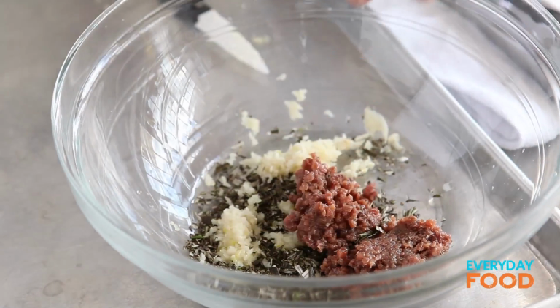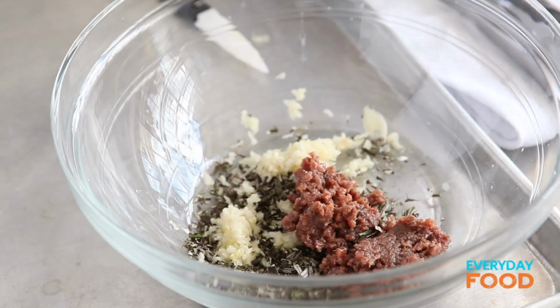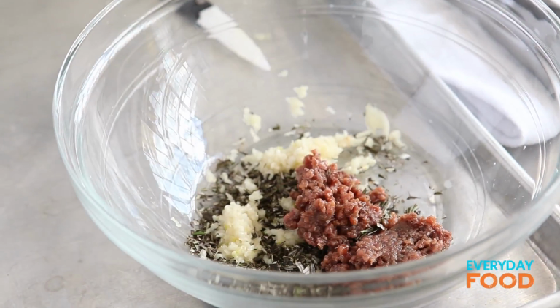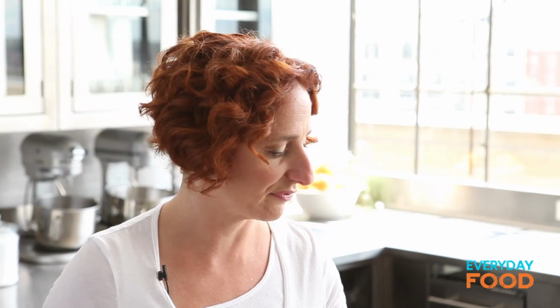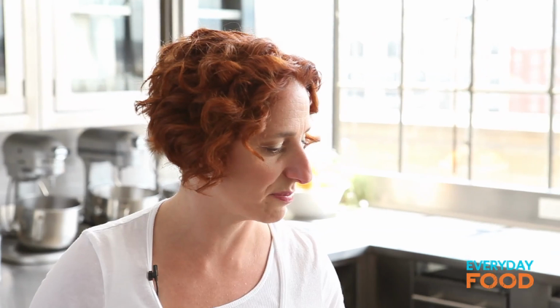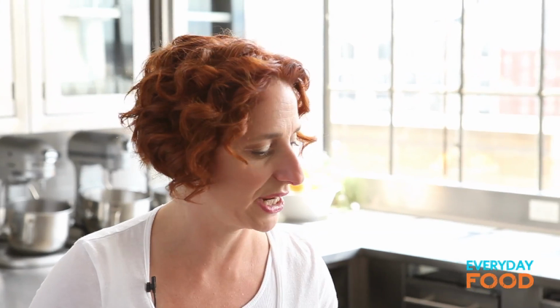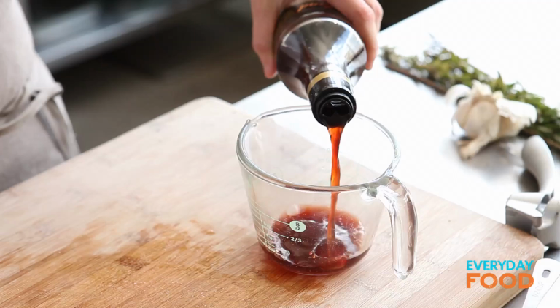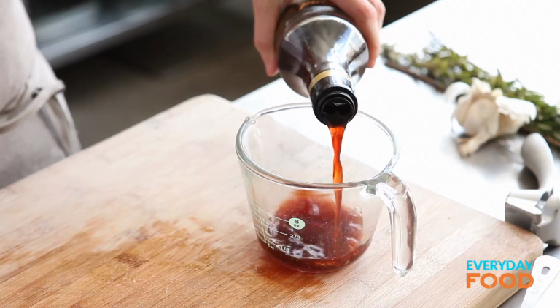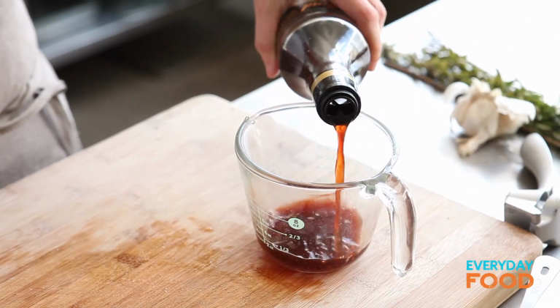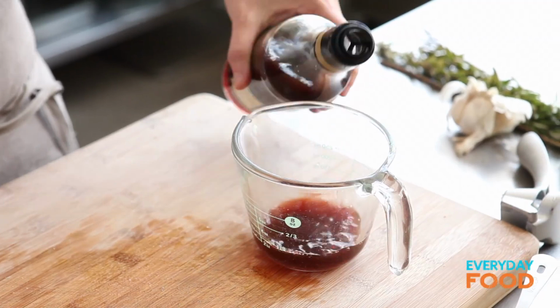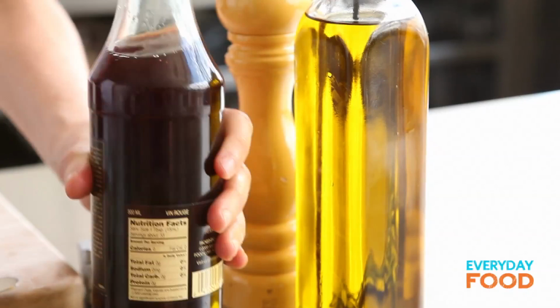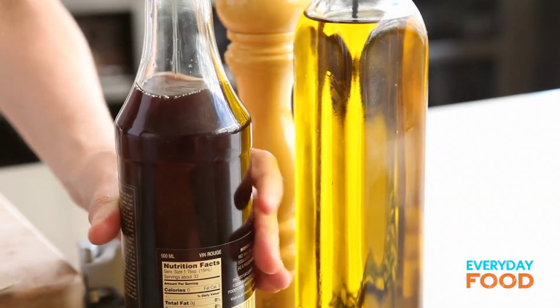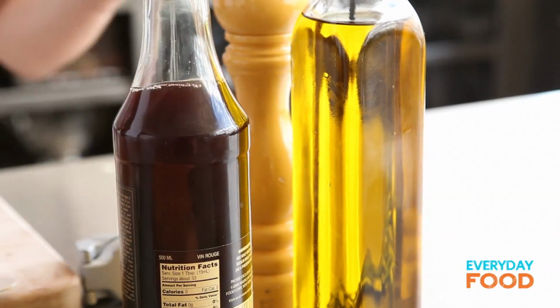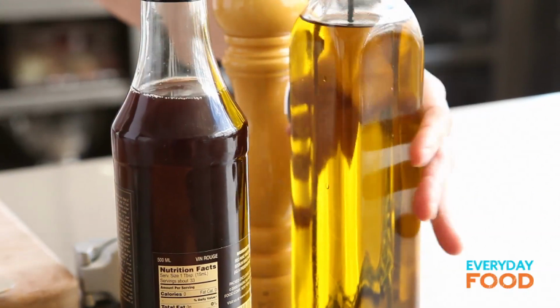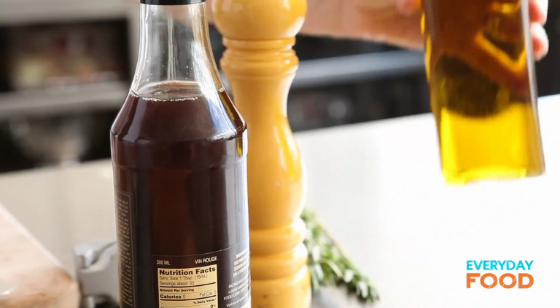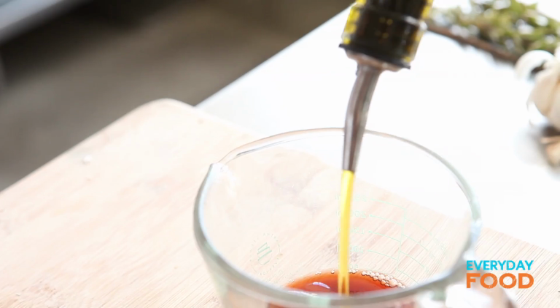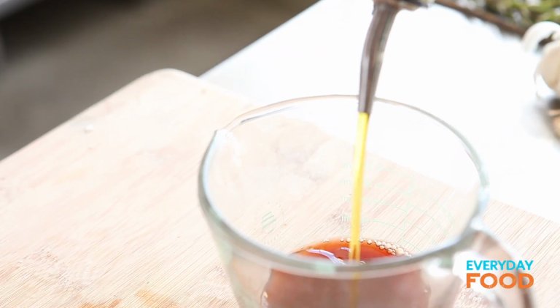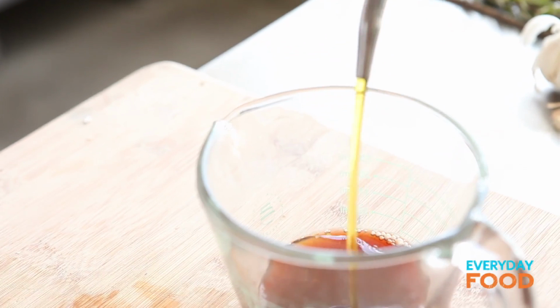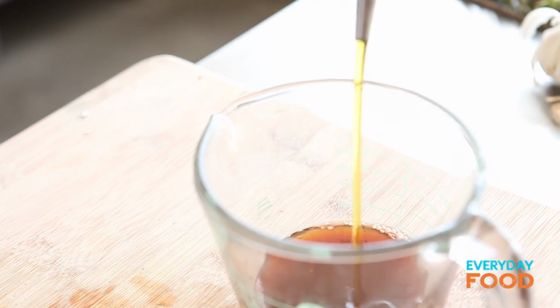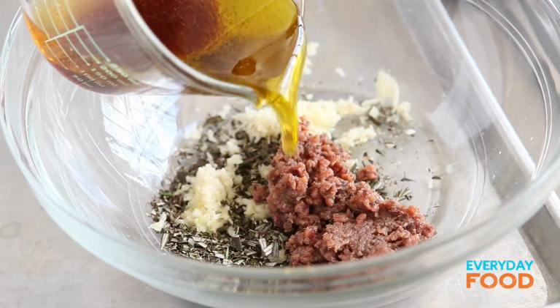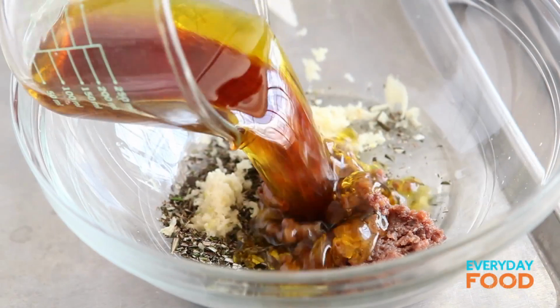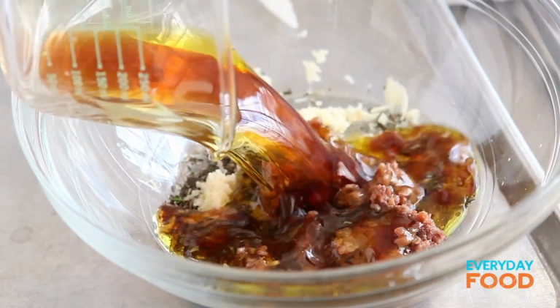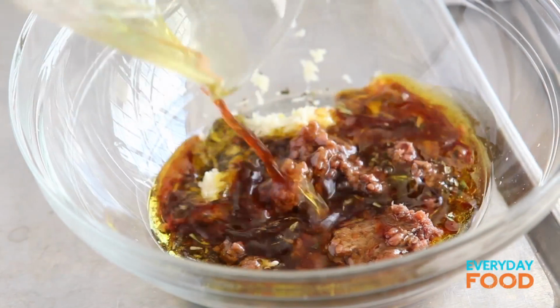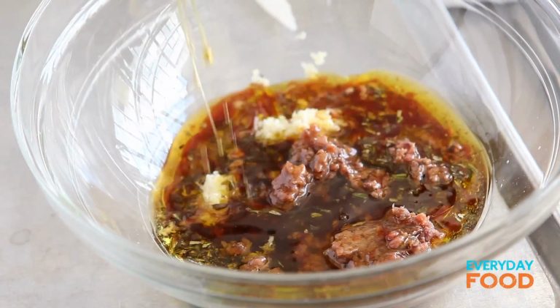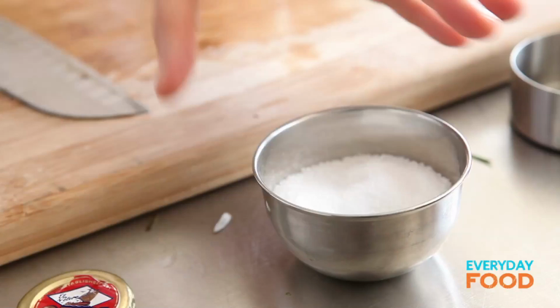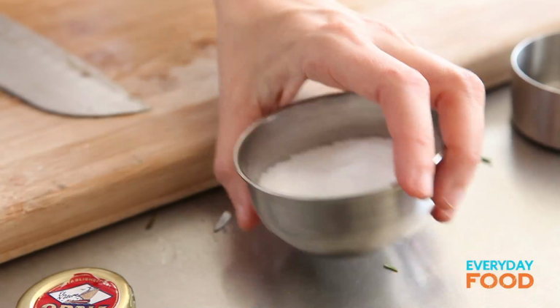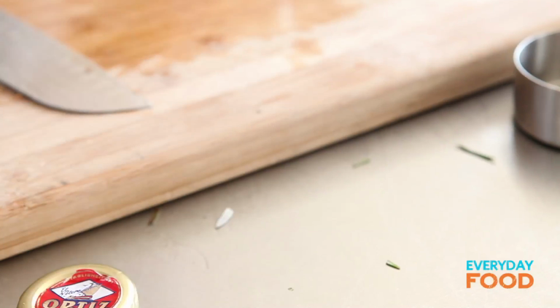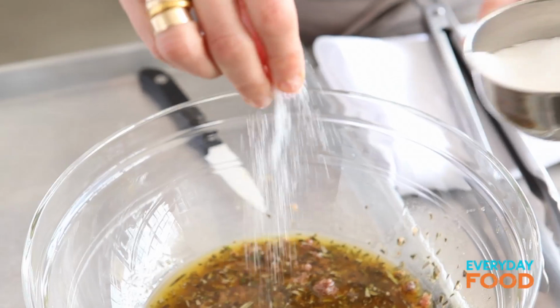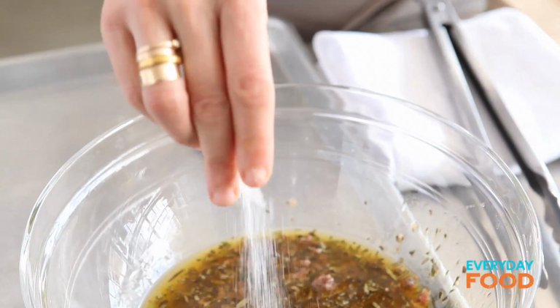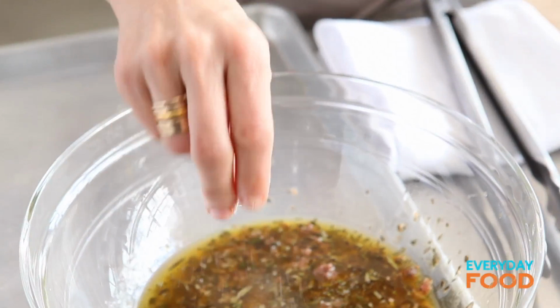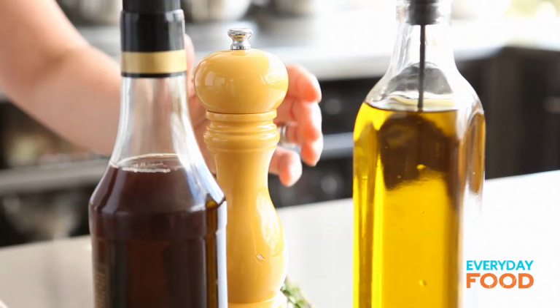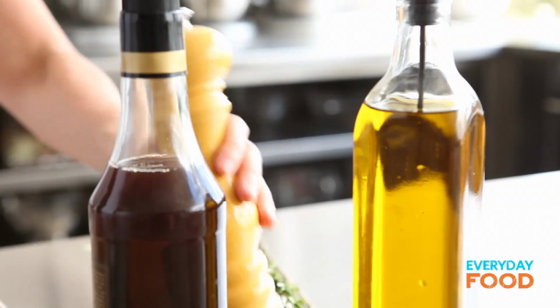All that's left for this marinade is a quarter cup of red wine vinegar and a half cup of olive oil. Into the bowl with the rest of the marinade, plus a little bit of salt and pepper.